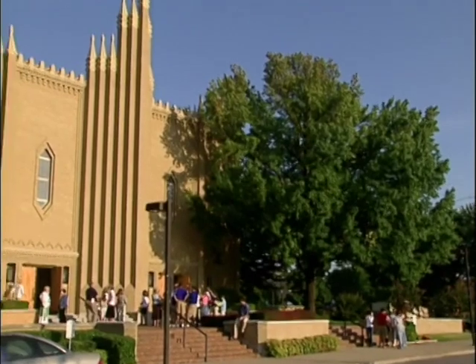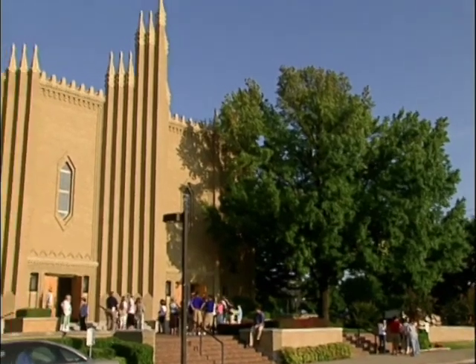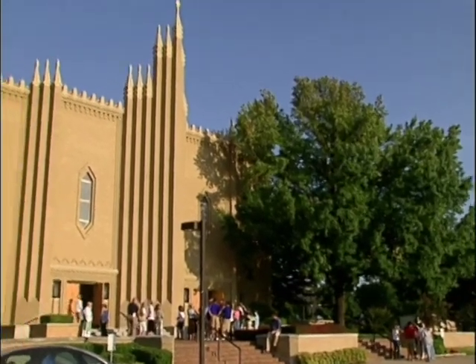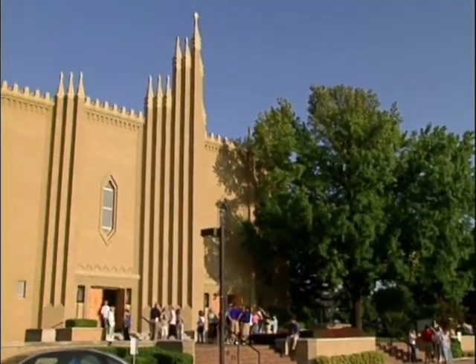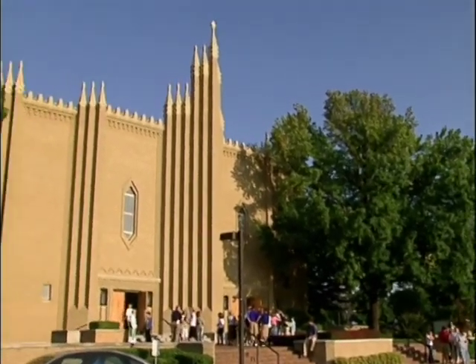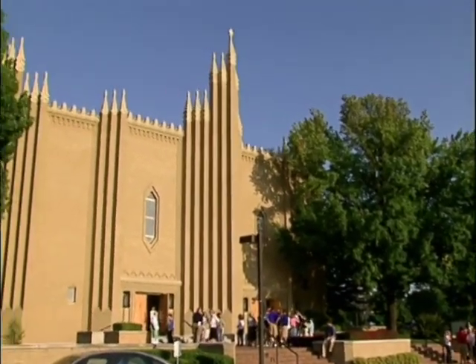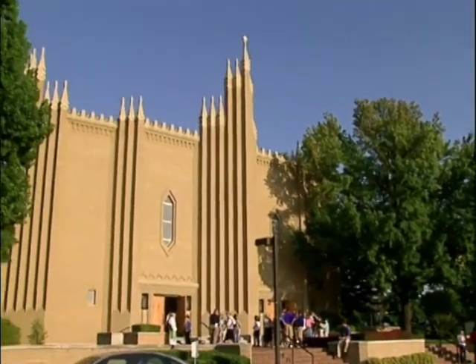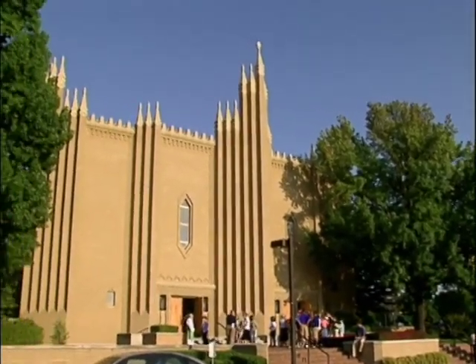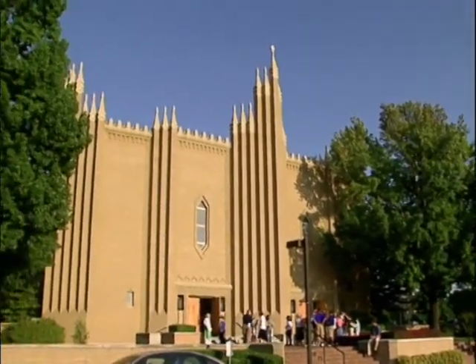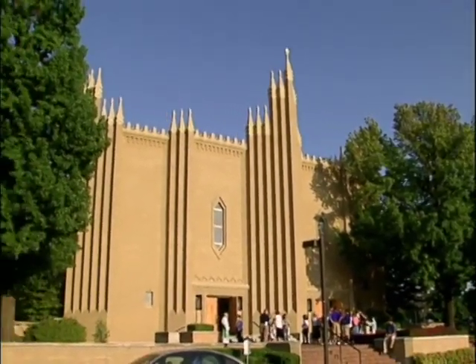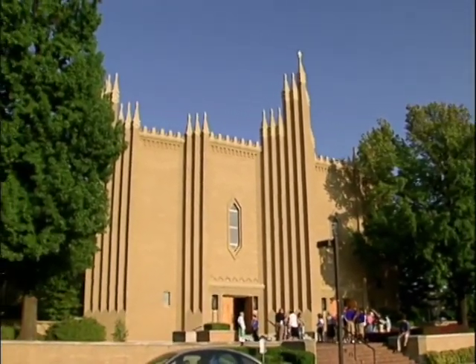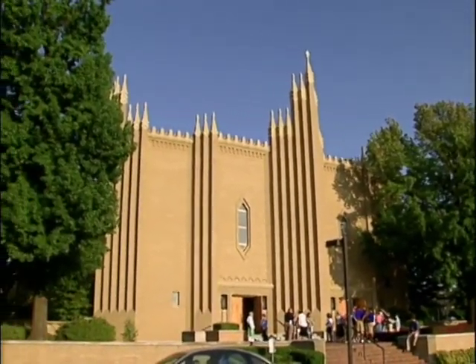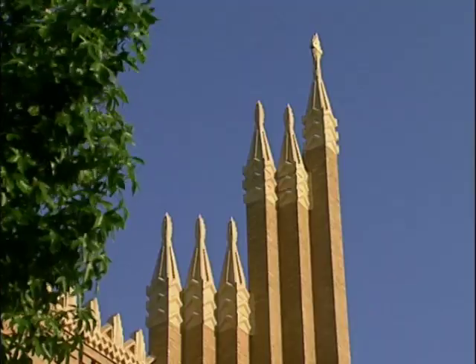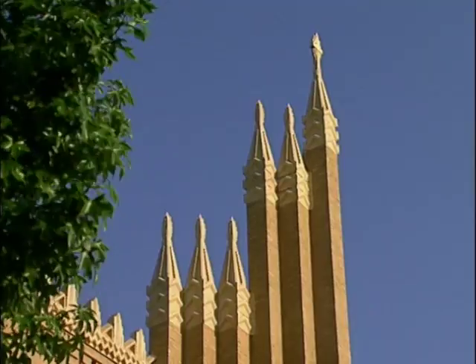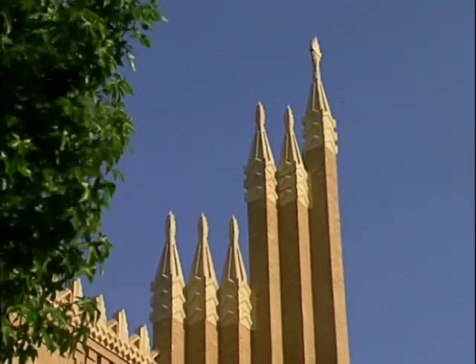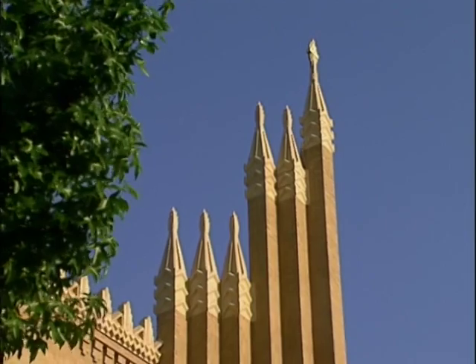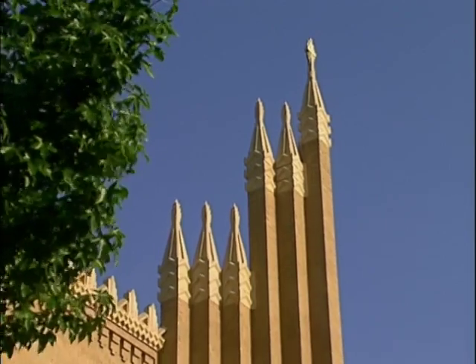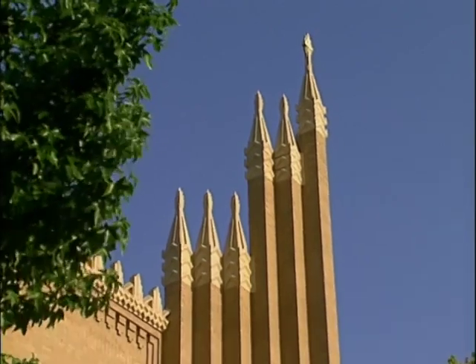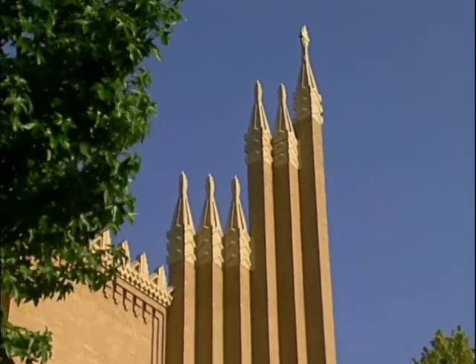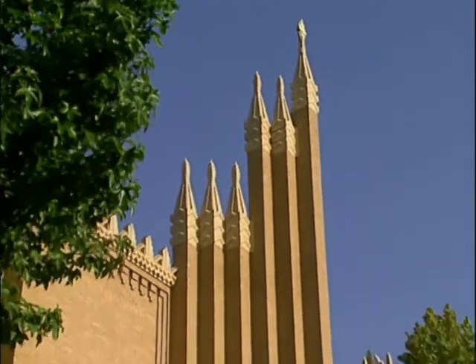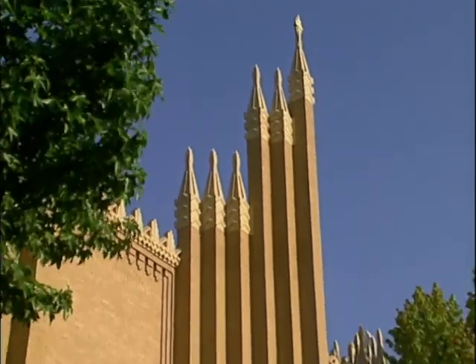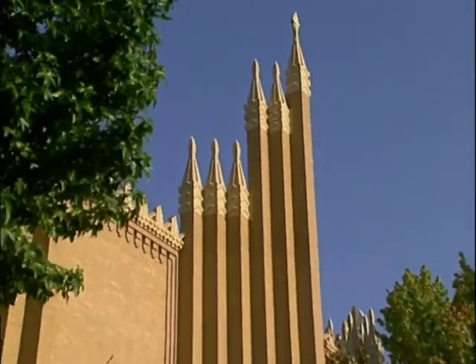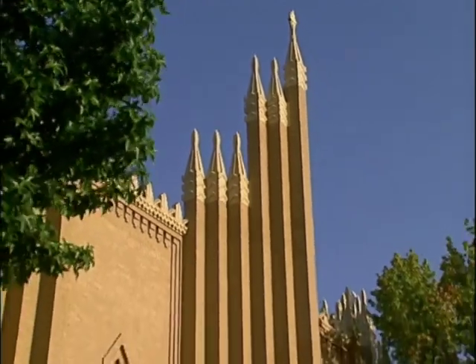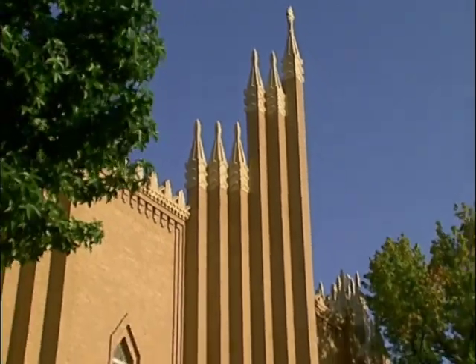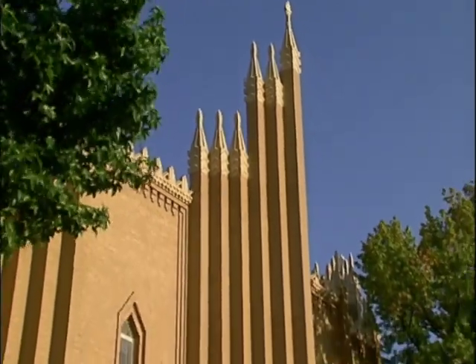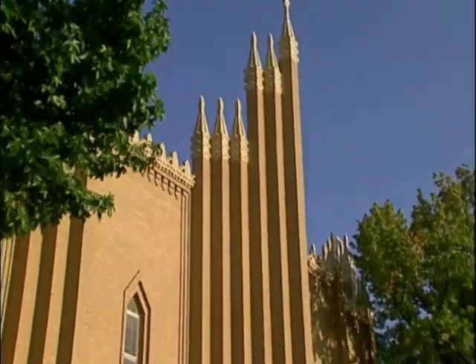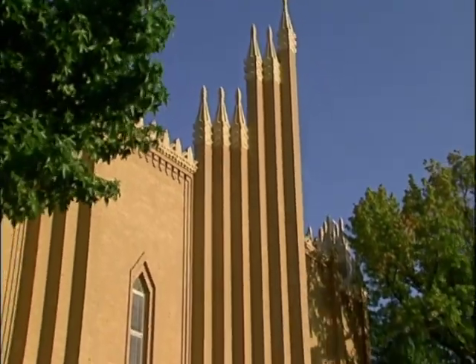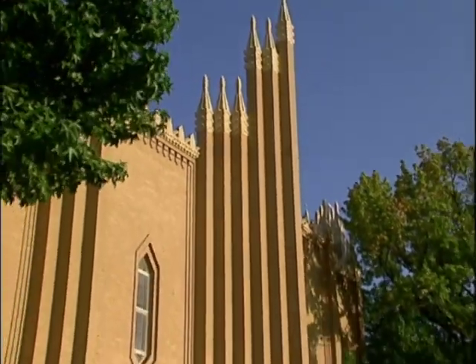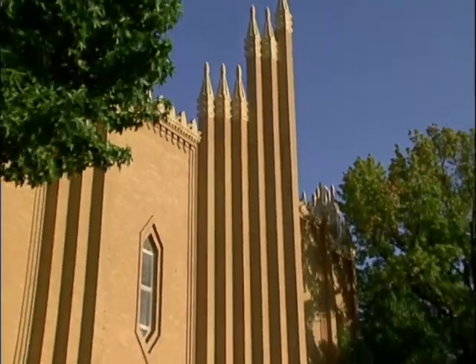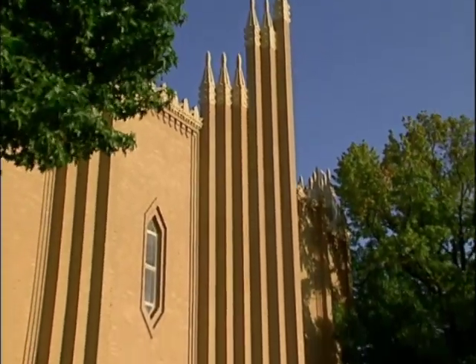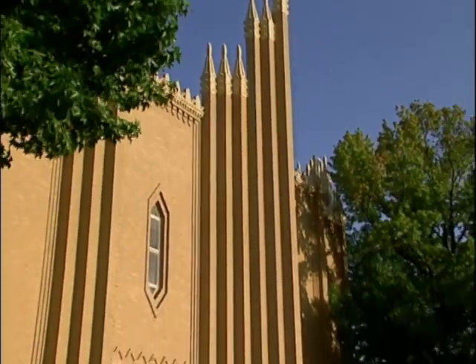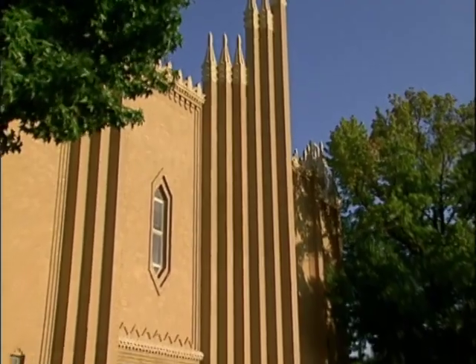Christ the King Catholic Church, near Cherry Street, when built in the mid-1920s, was so modern and different that it disturbed some Catholics and was the talk of Tulsa.